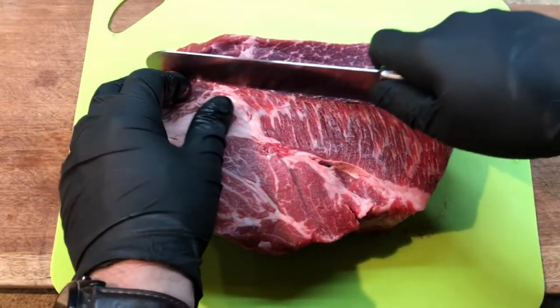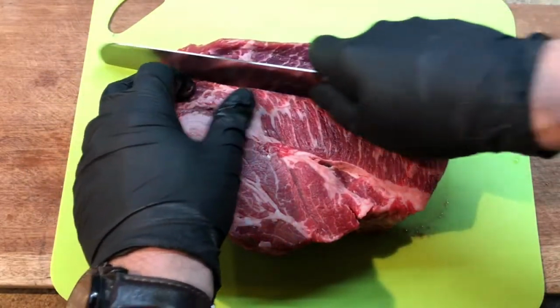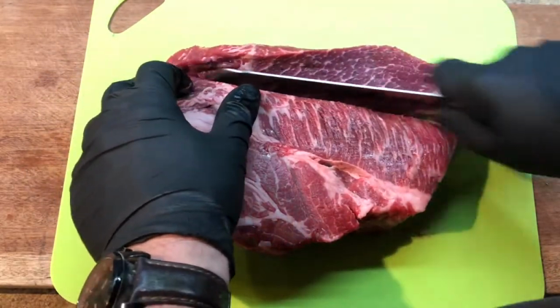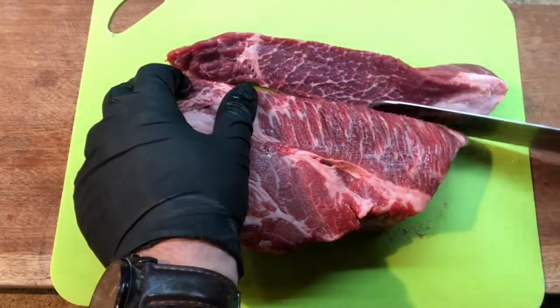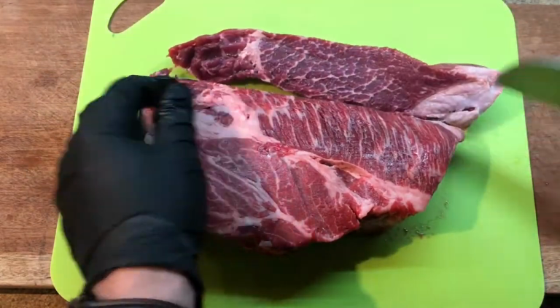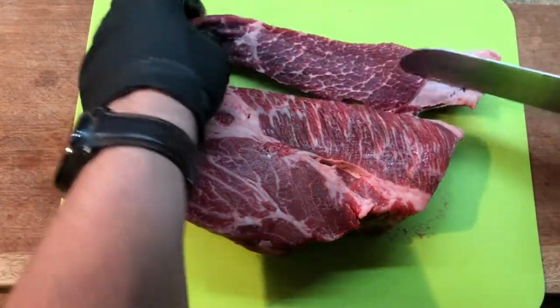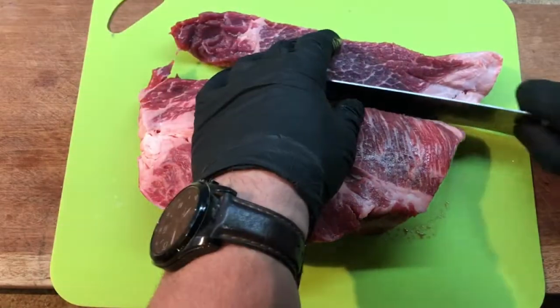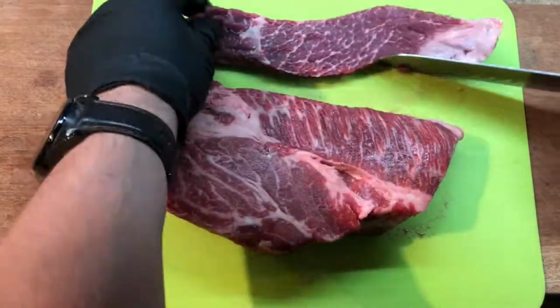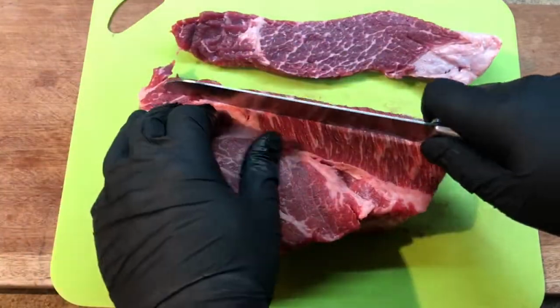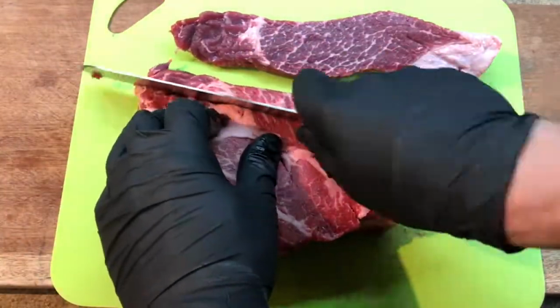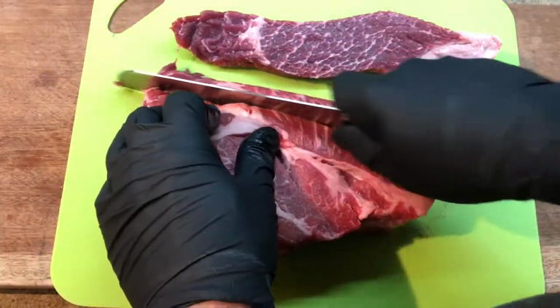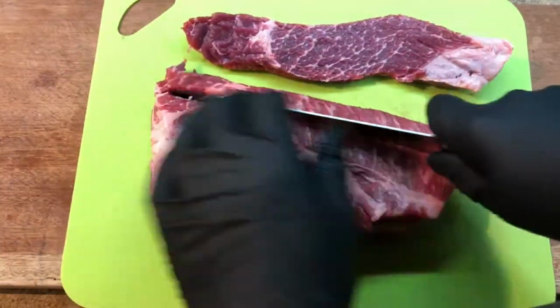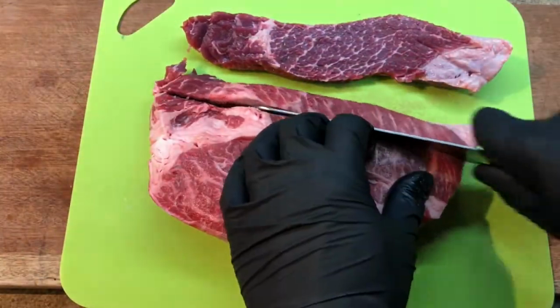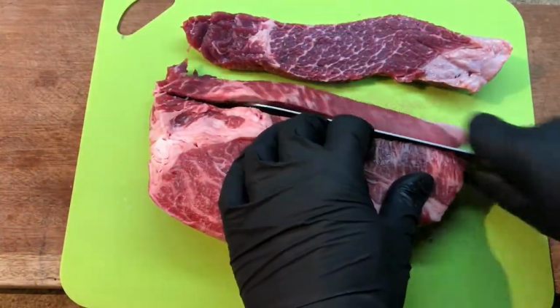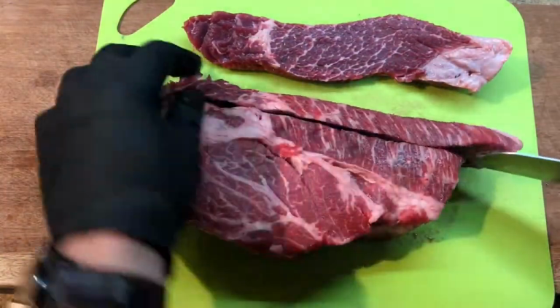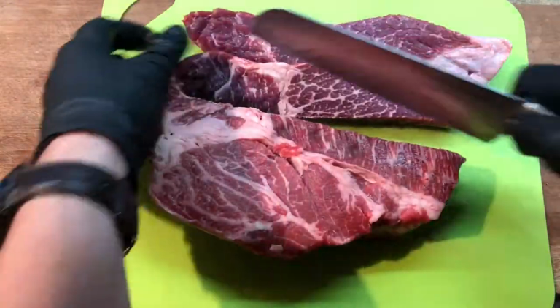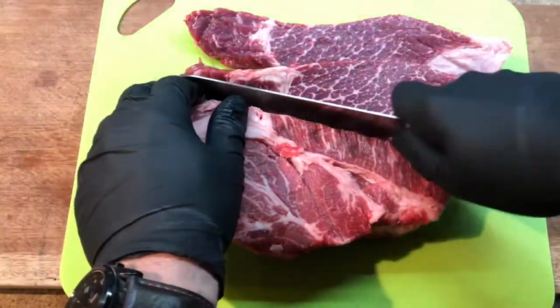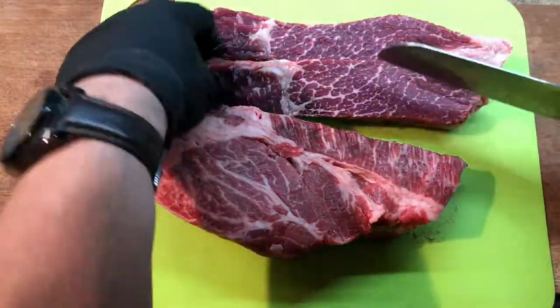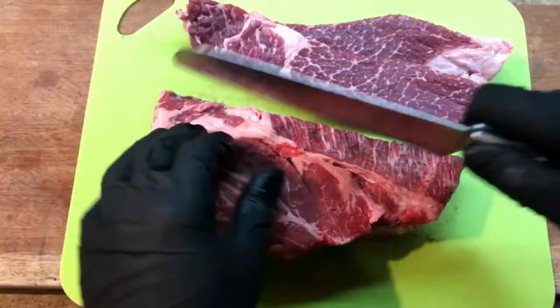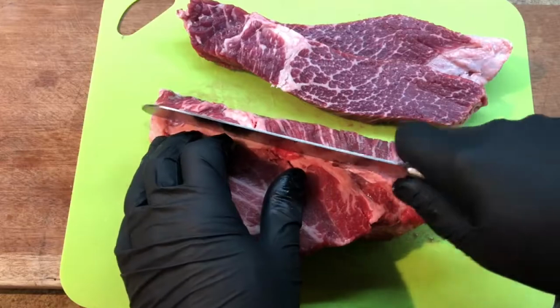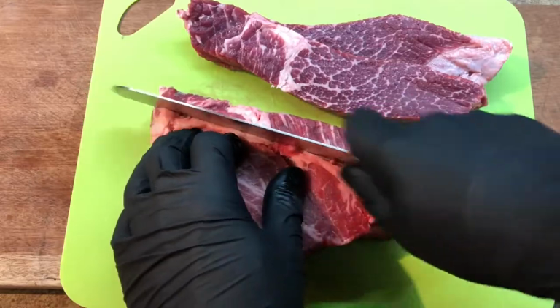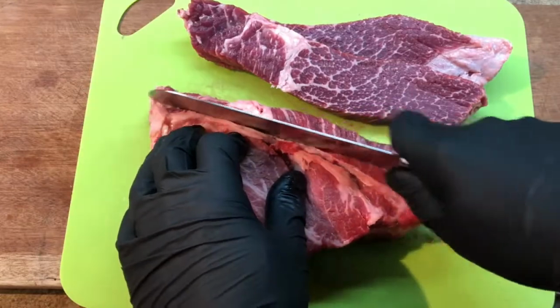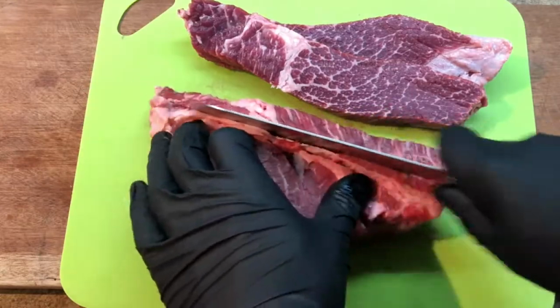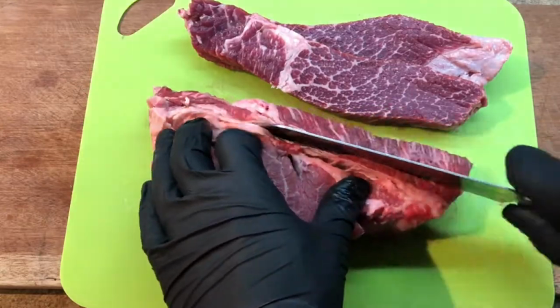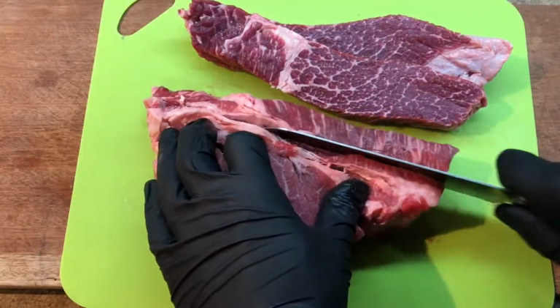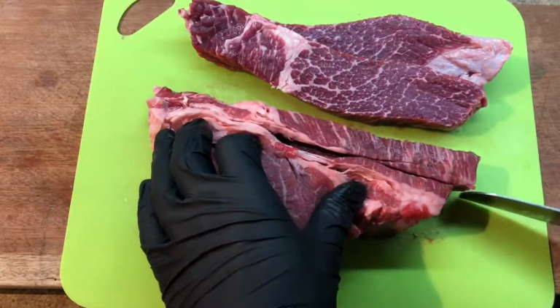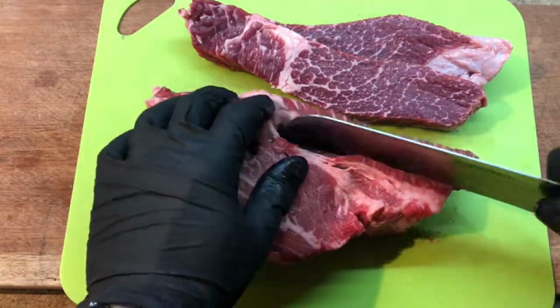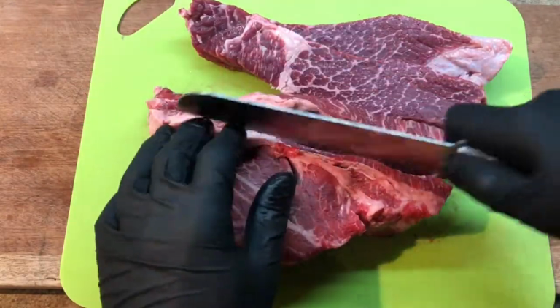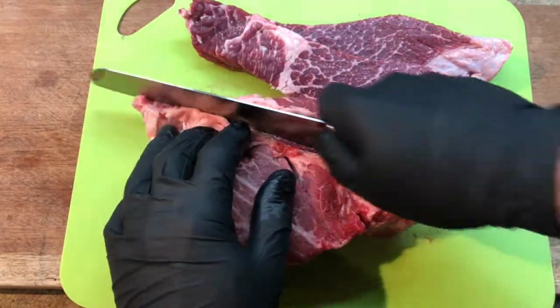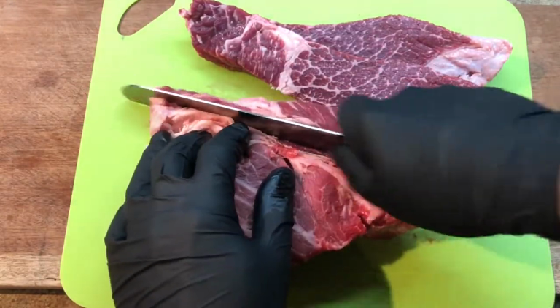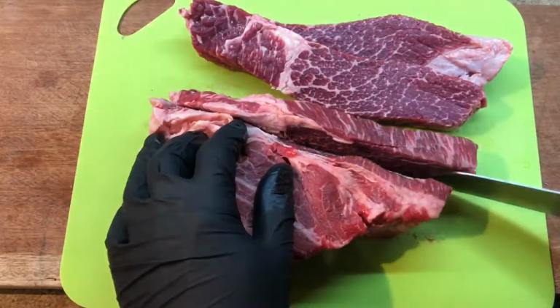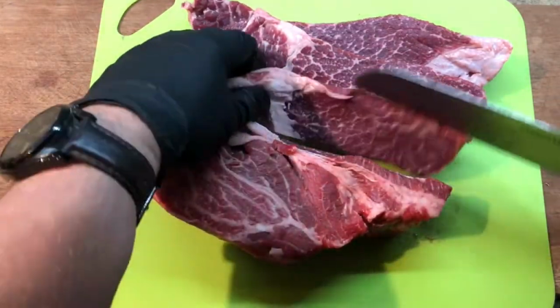First you want to go across the grain — whichever direction the grain is, cut against it. You can see you get these nice meaty pieces, and that's the first section of the pot roast.